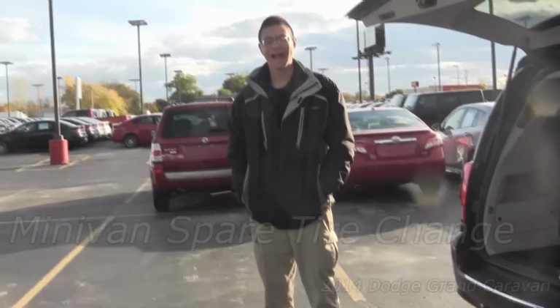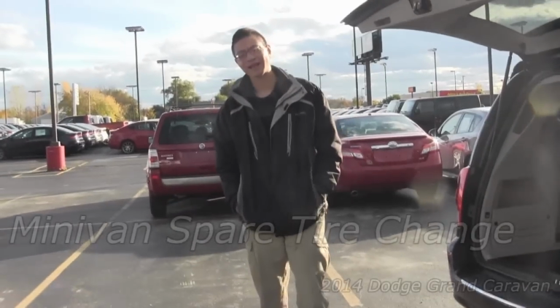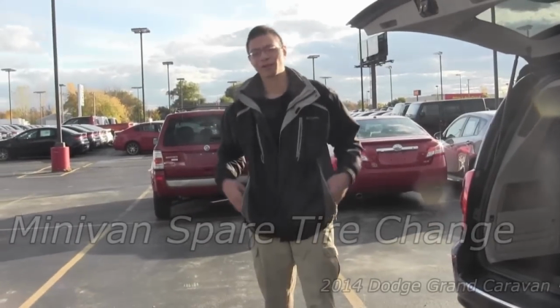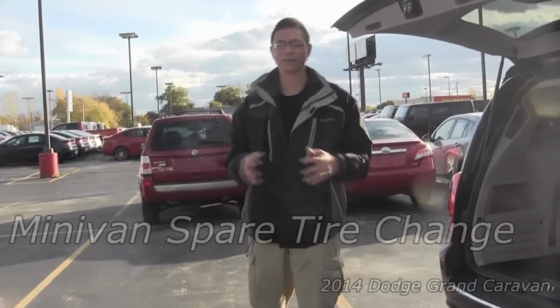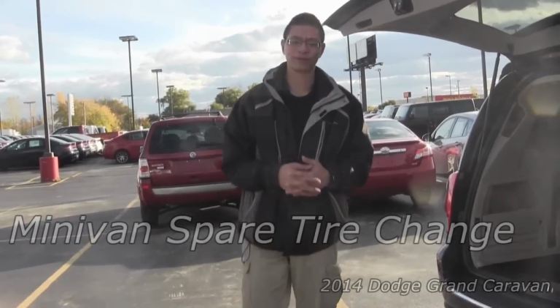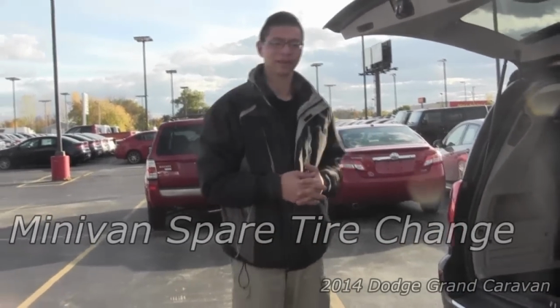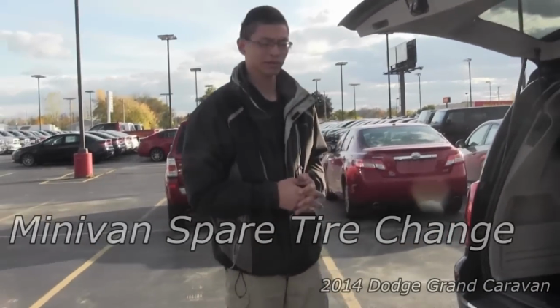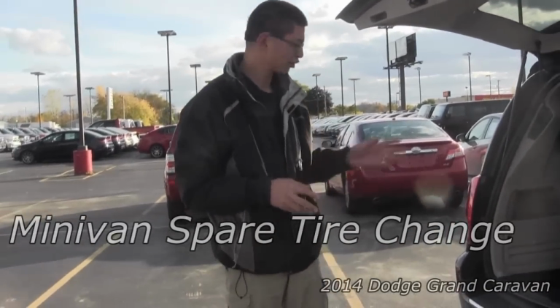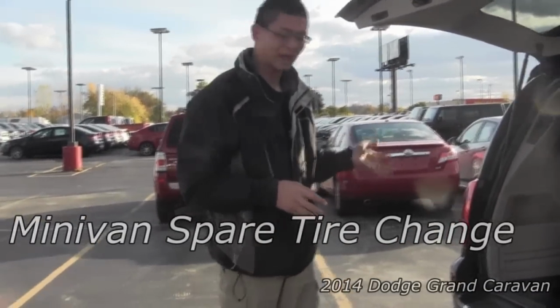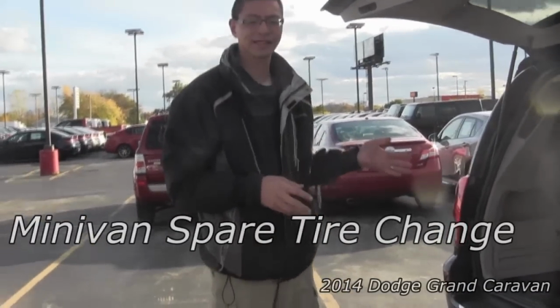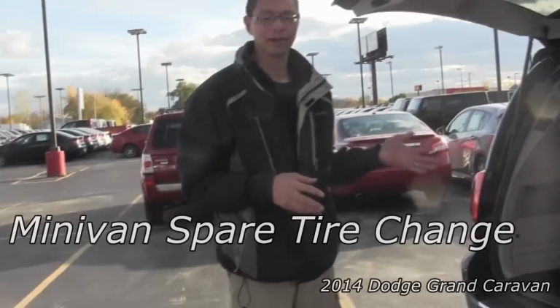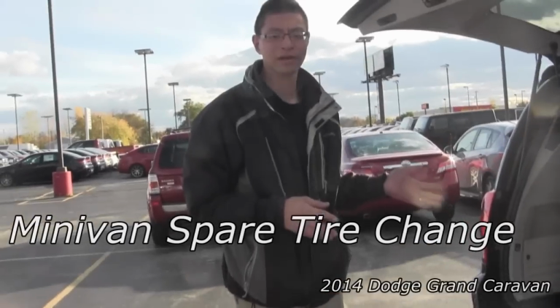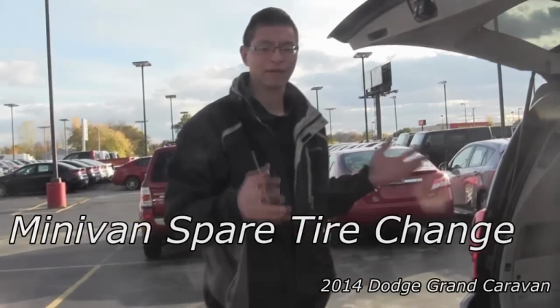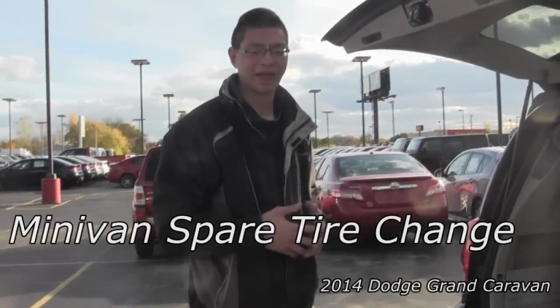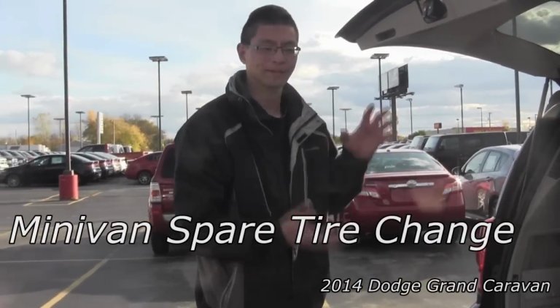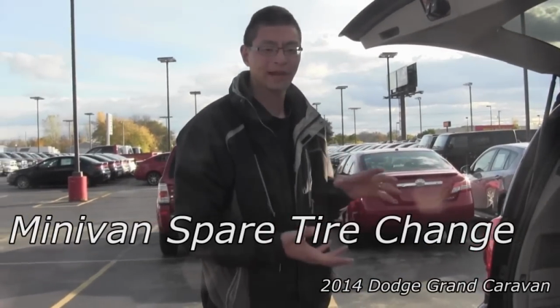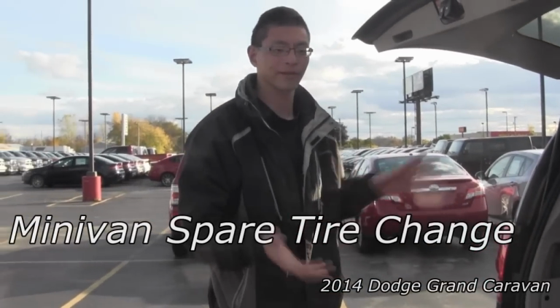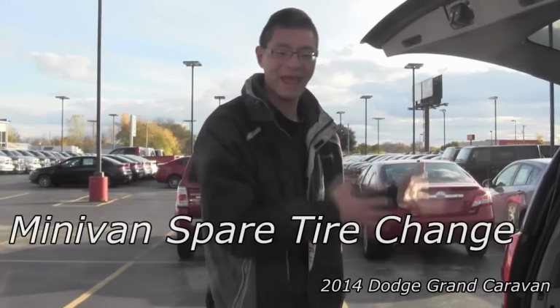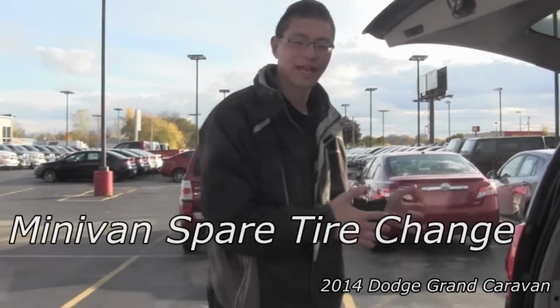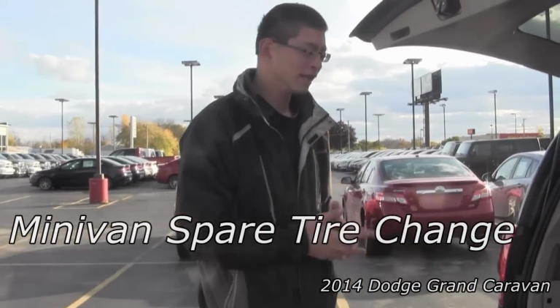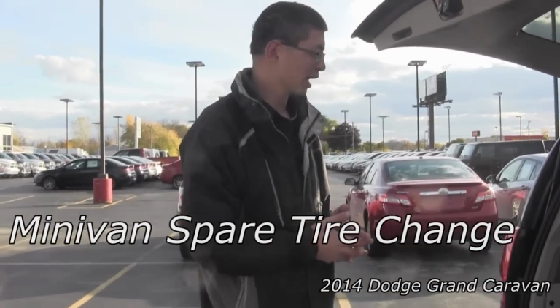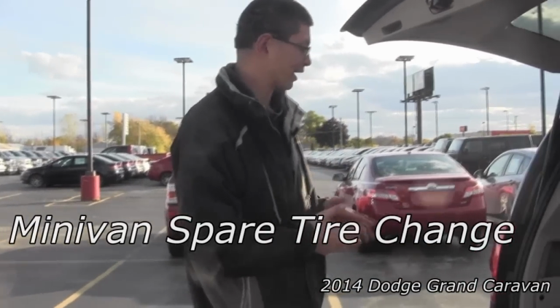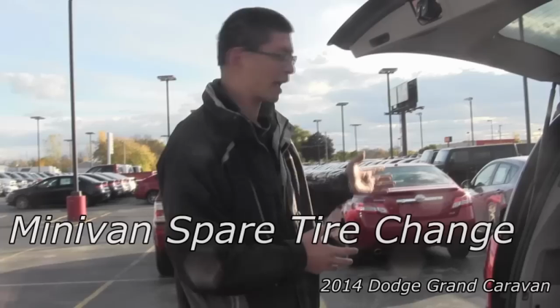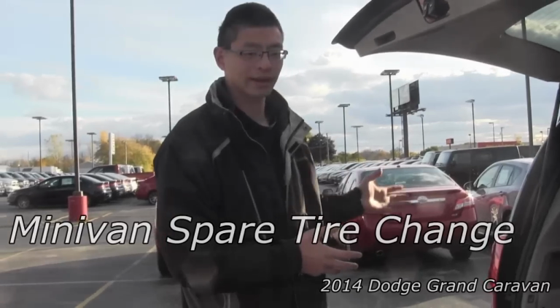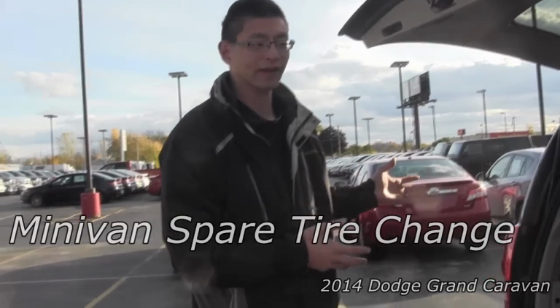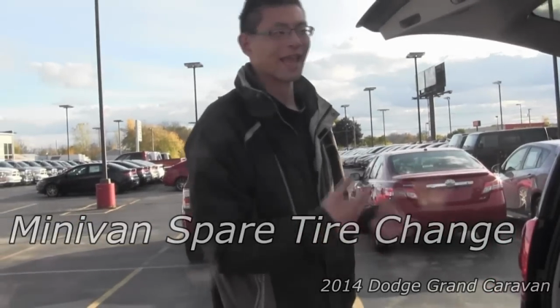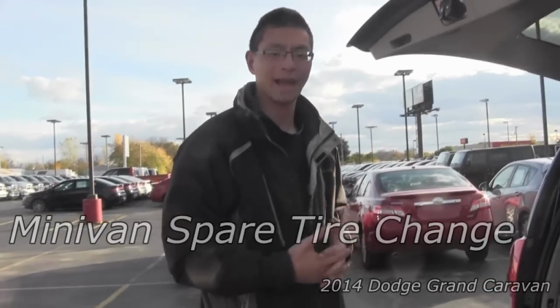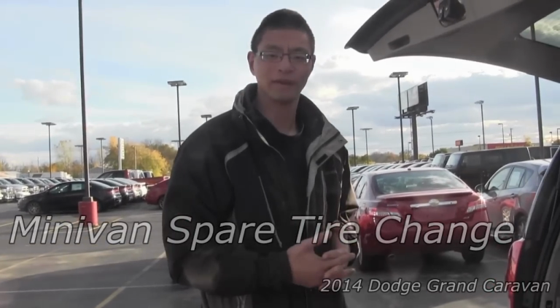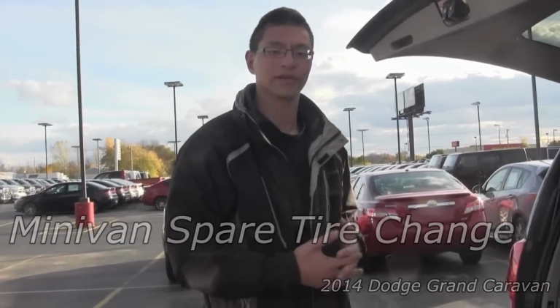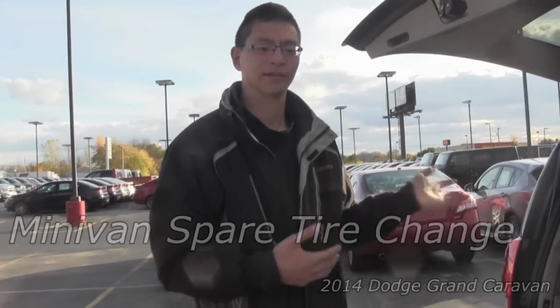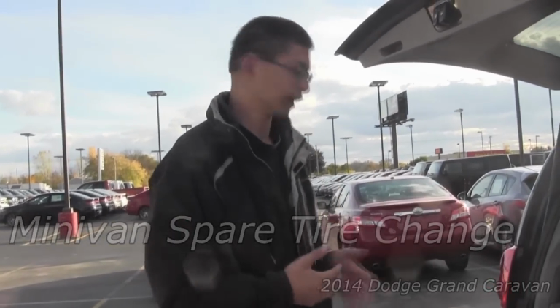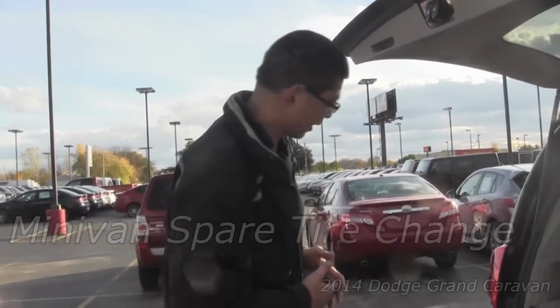Hi, I'm Zach from Vanderhoorn Dodge in Plumbo, Wisconsin. I'm here to quickly show you how to access a spare tire on vehicles that have the spare tire rather than the patch kit. This applies to Dodge Grand Caravans and I believe also to Chrysler minivans as well.